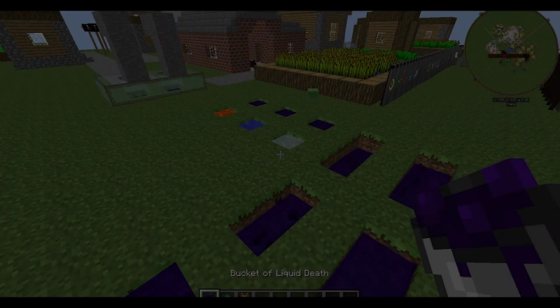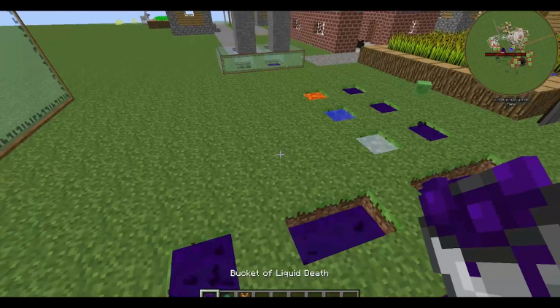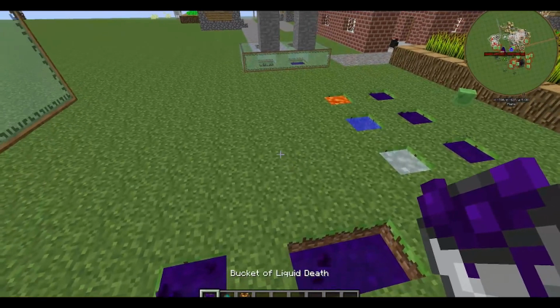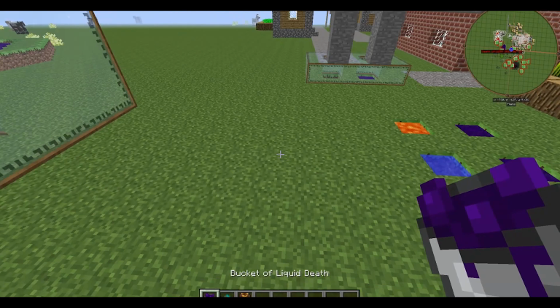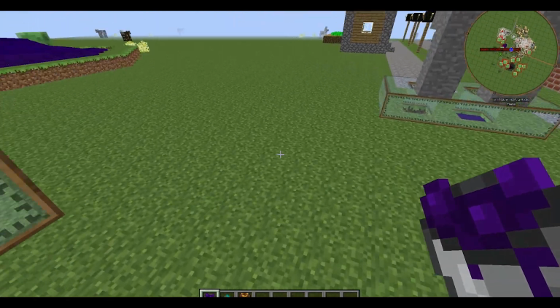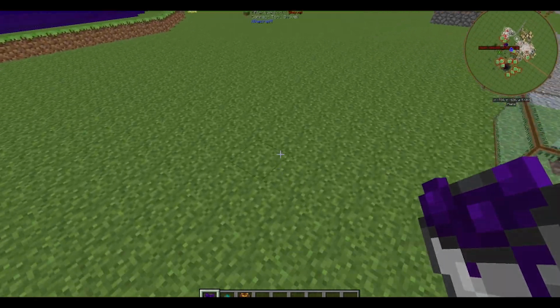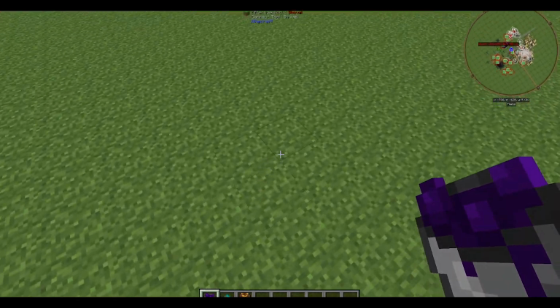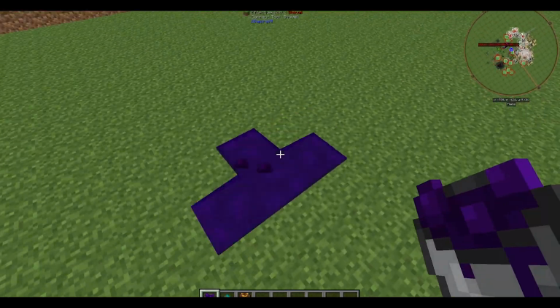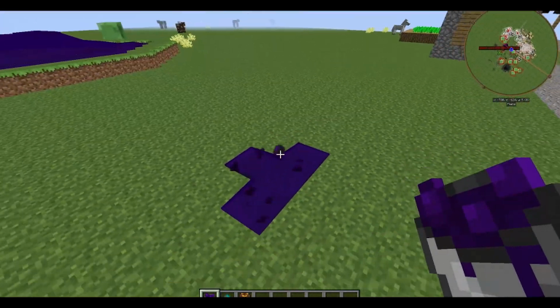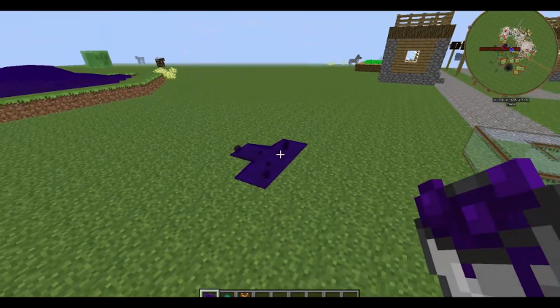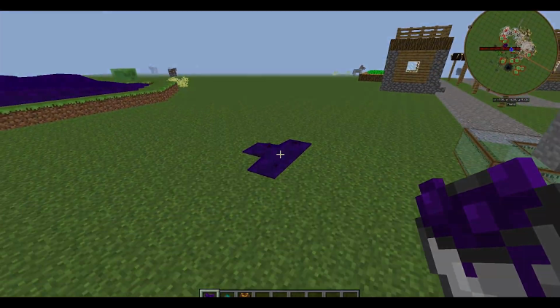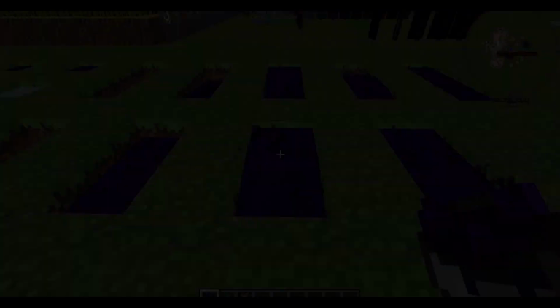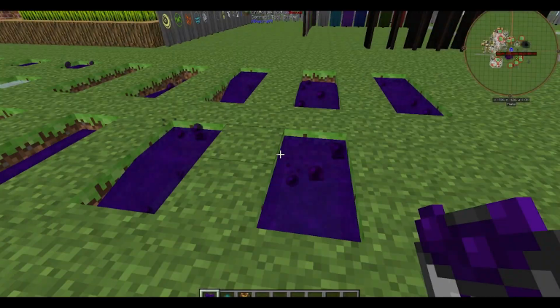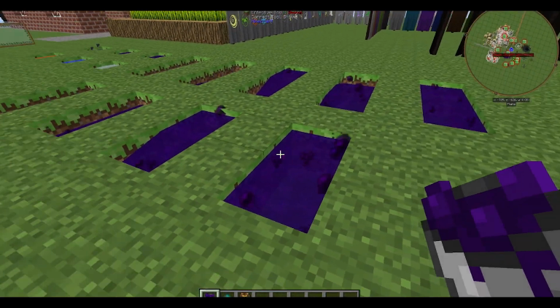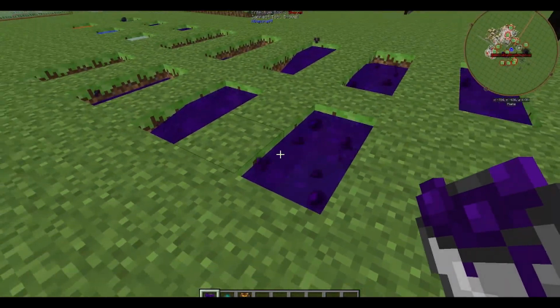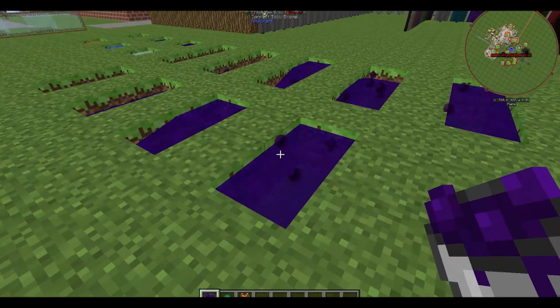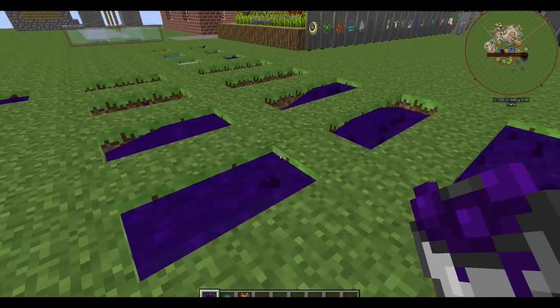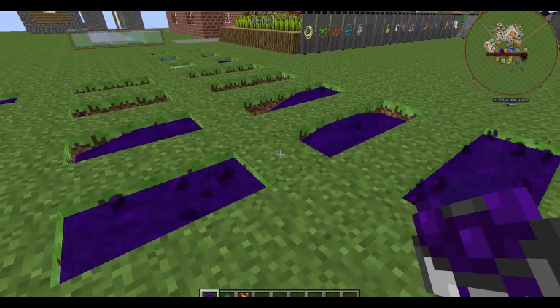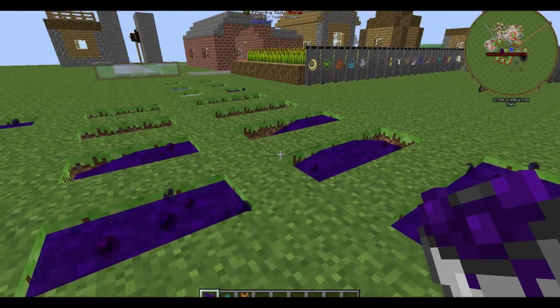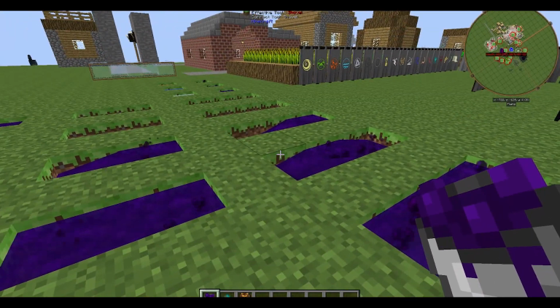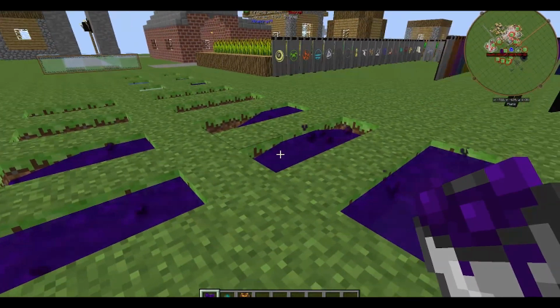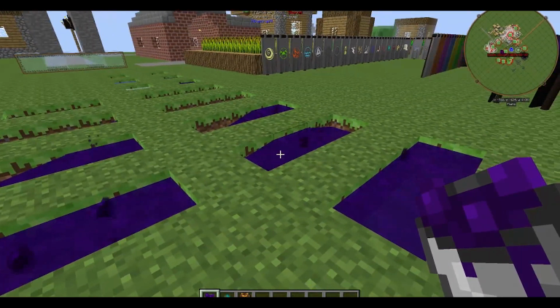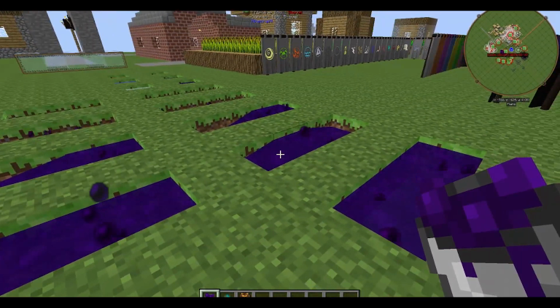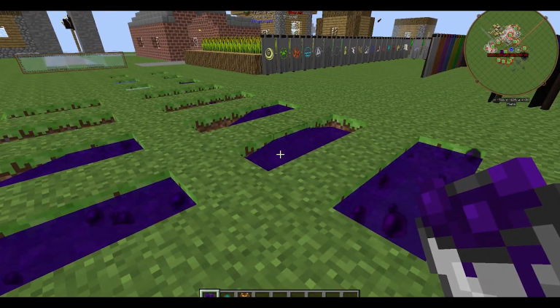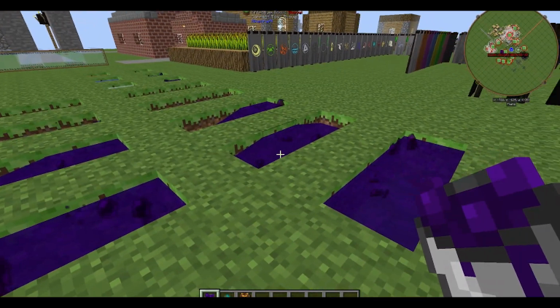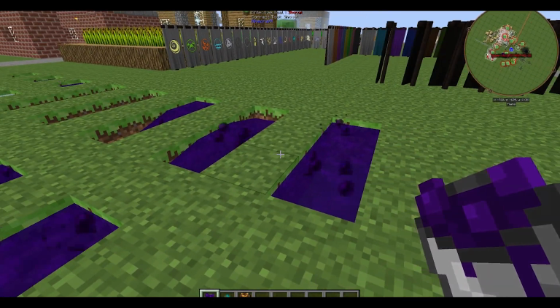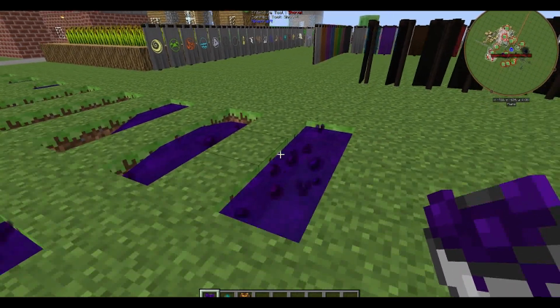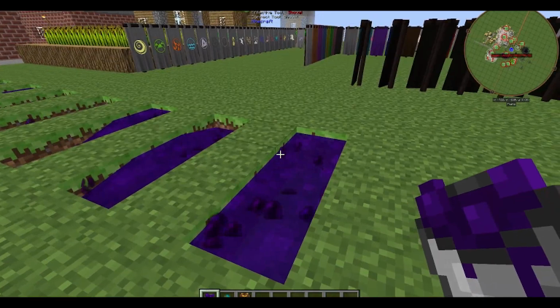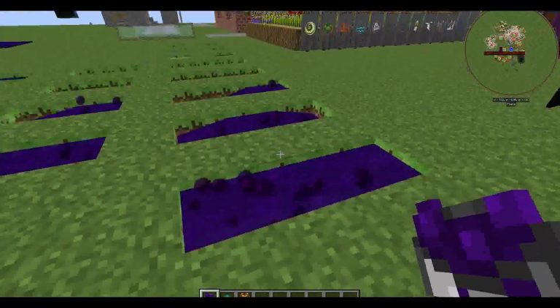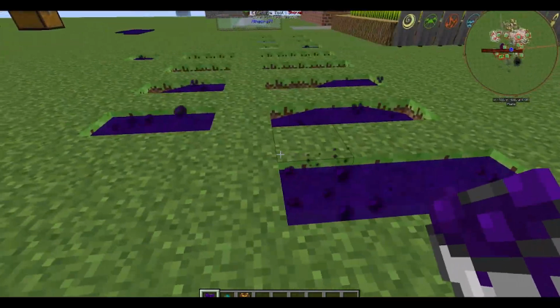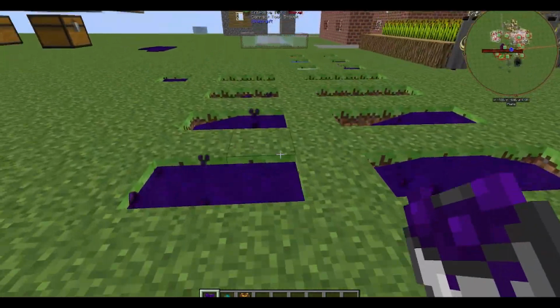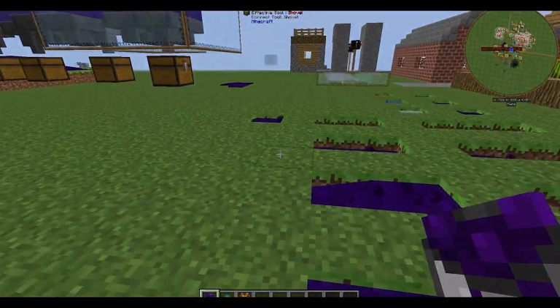Unlike other liquids, liquid death spreads out like that when you place it down. To fill up an area two by one you need four buckets. To fill up an area that's three by one you need five buckets, and one bucket for one area.